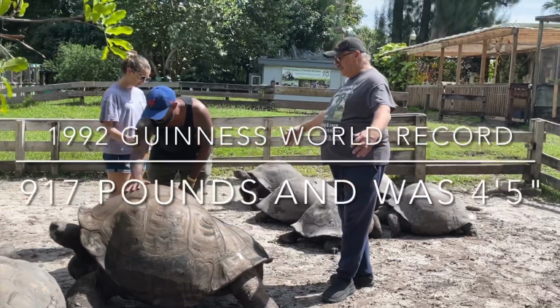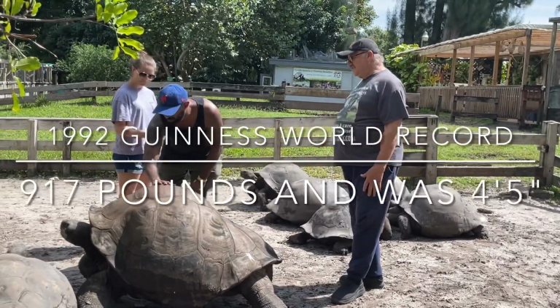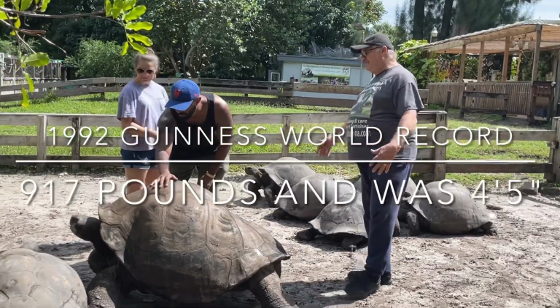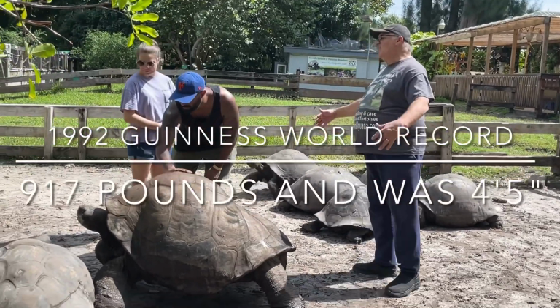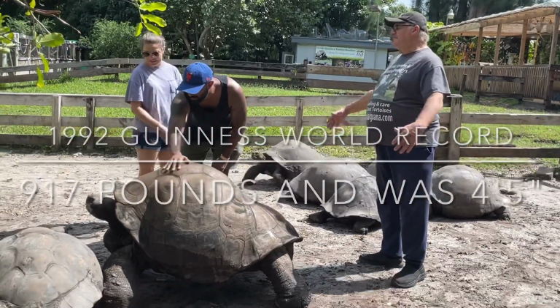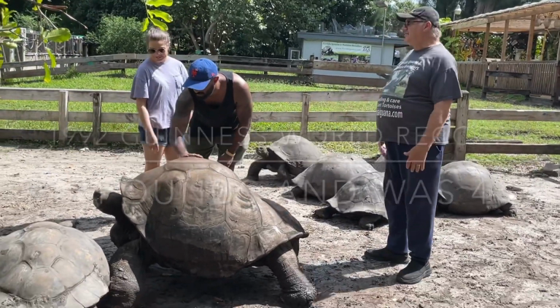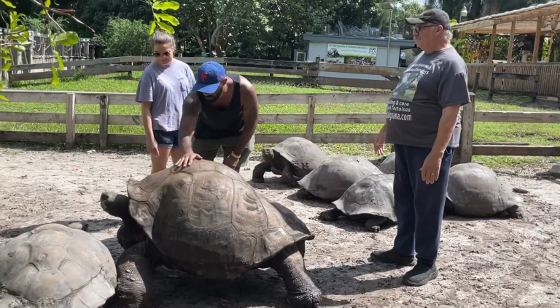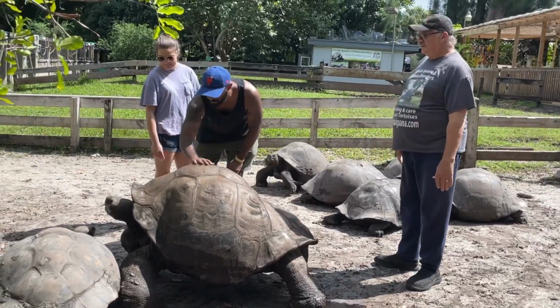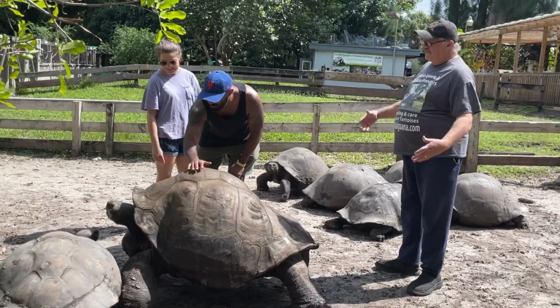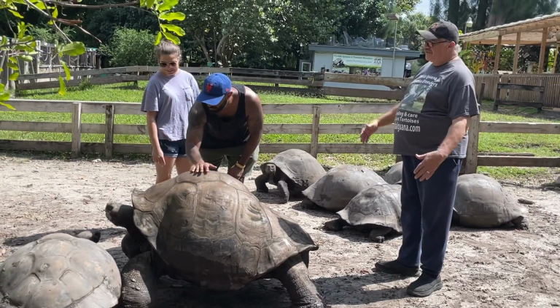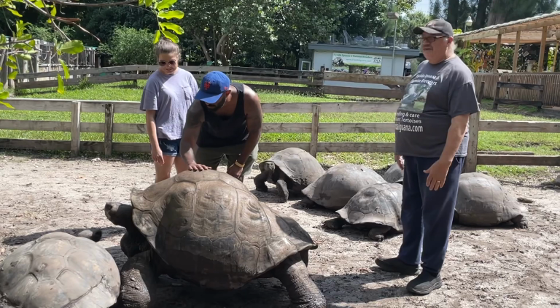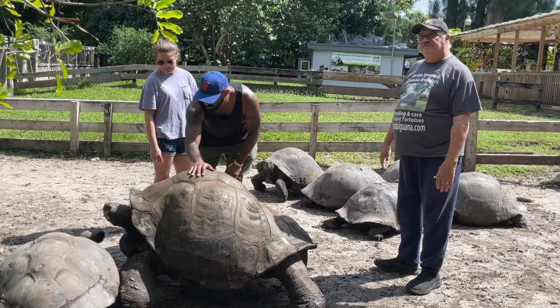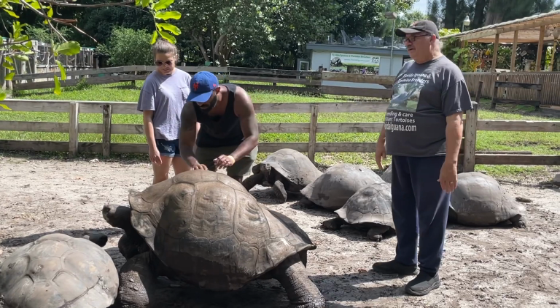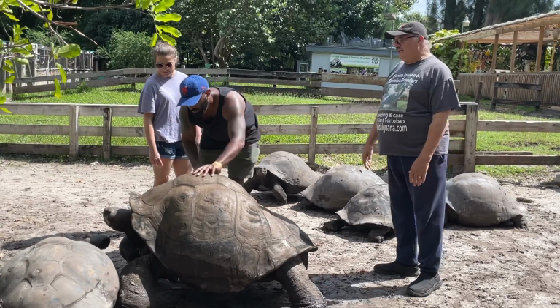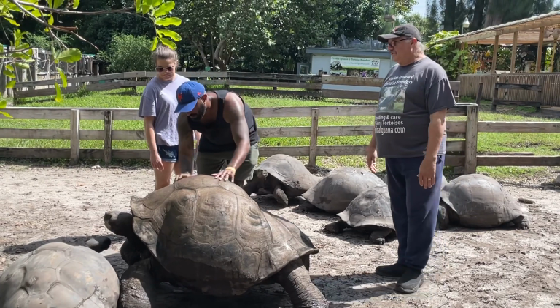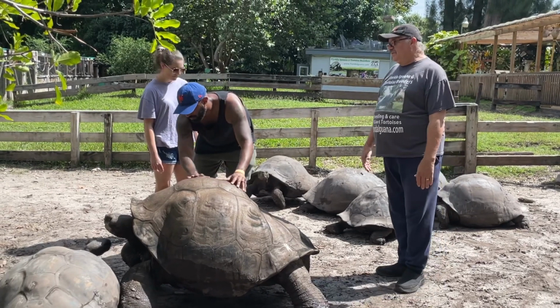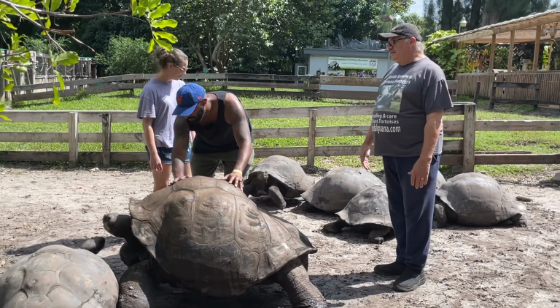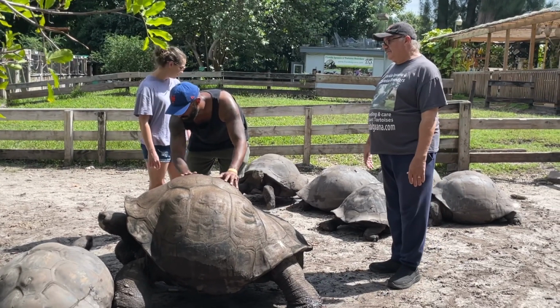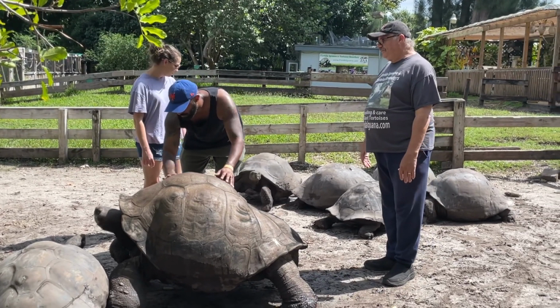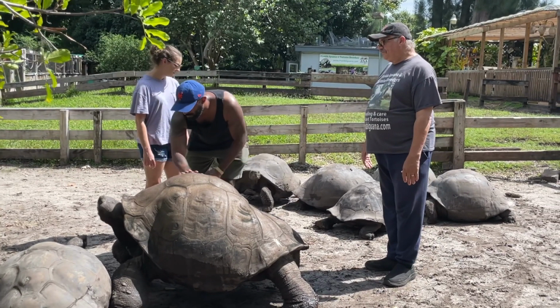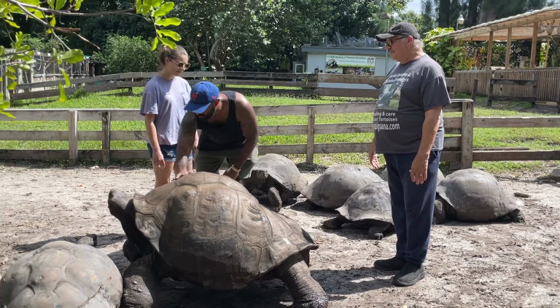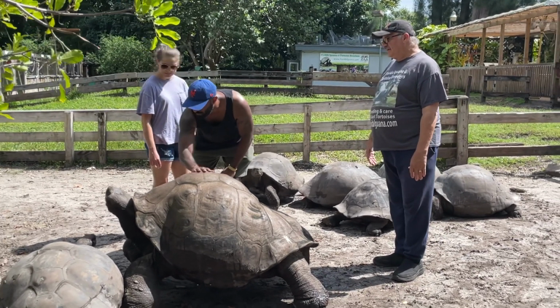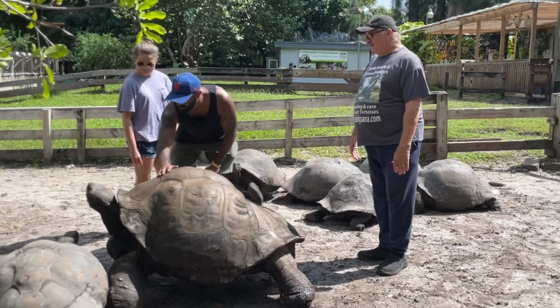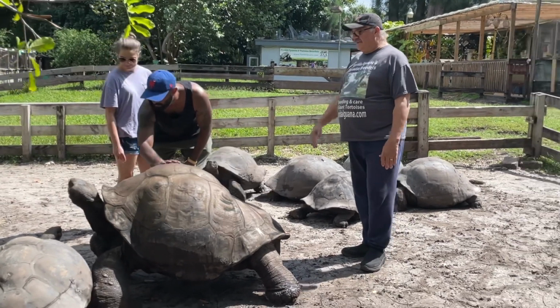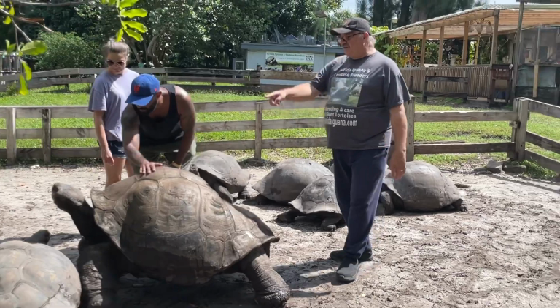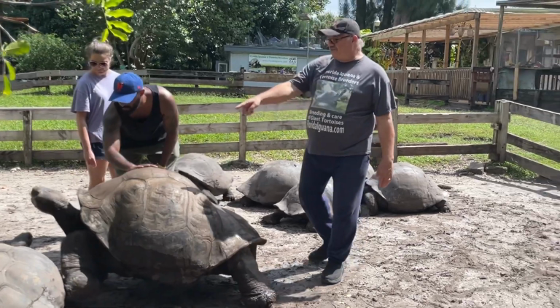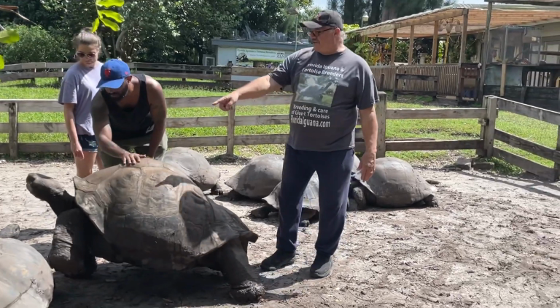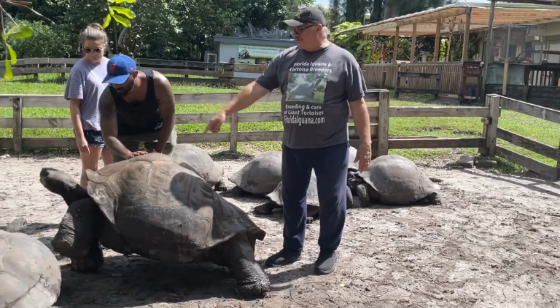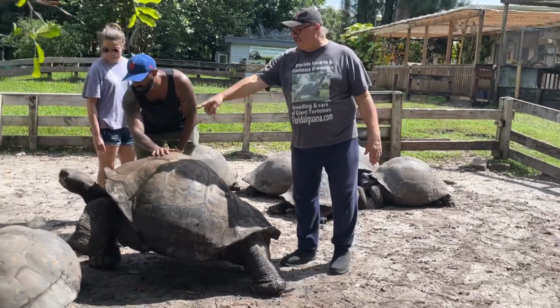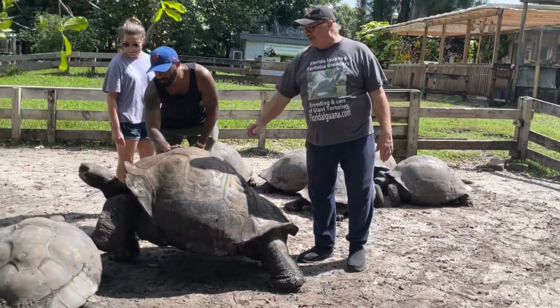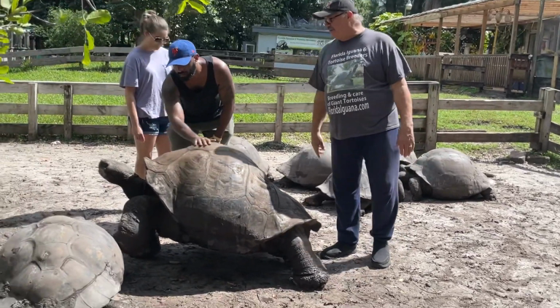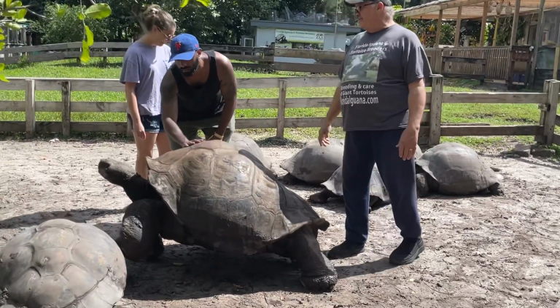So it's a big, wide, massive animal. Goliath has passed away since, but really a neat animal. And she's 103. So this pair is 104 and 103.